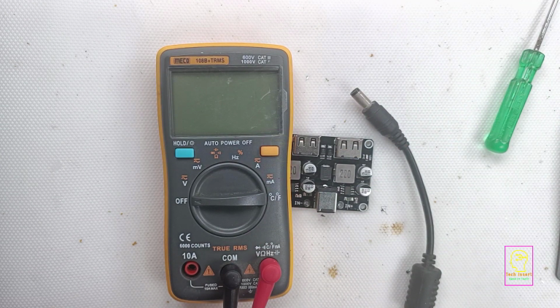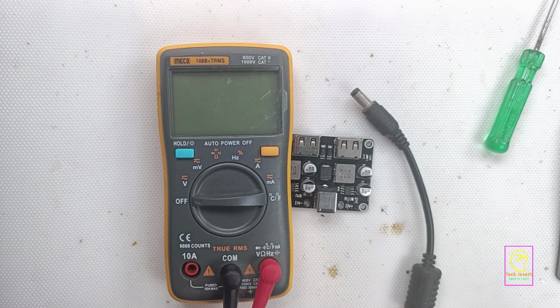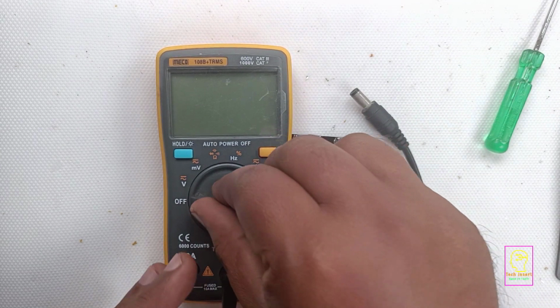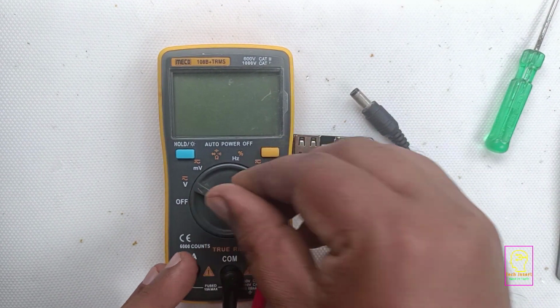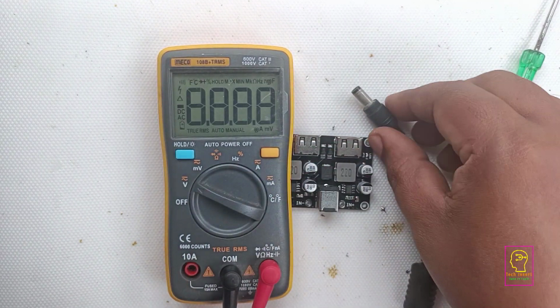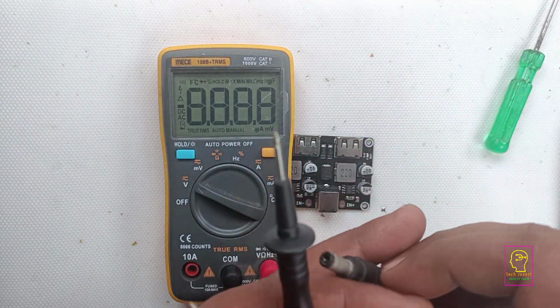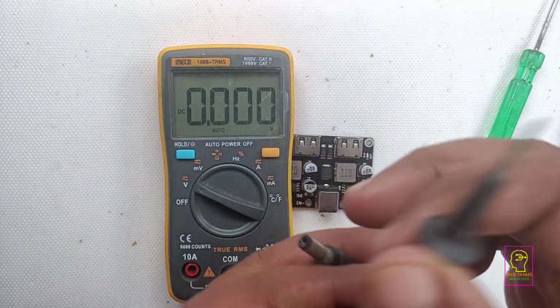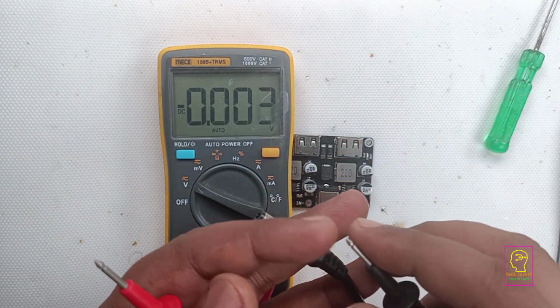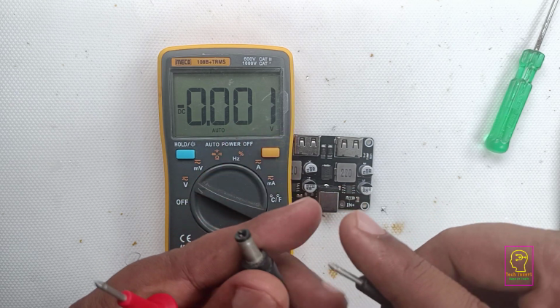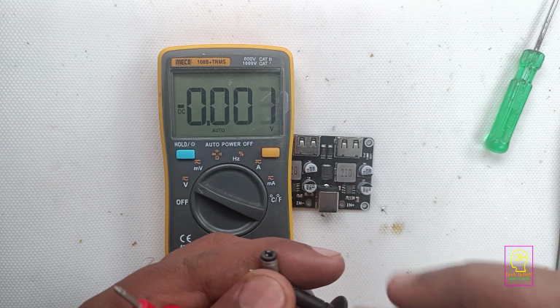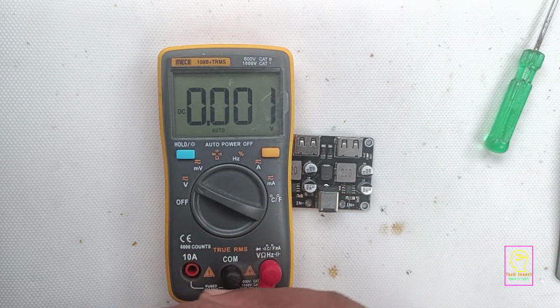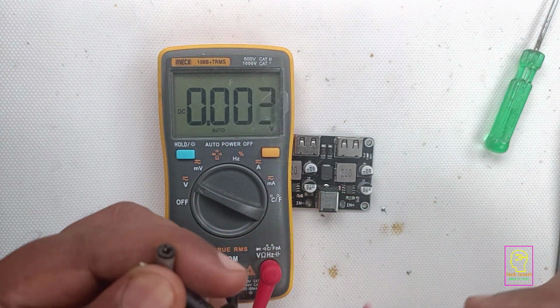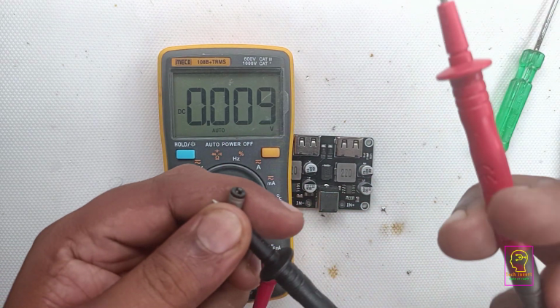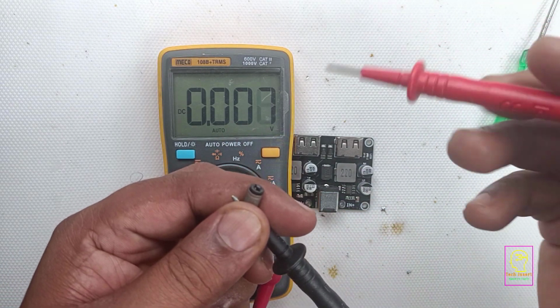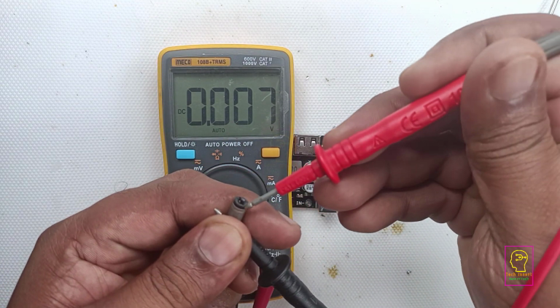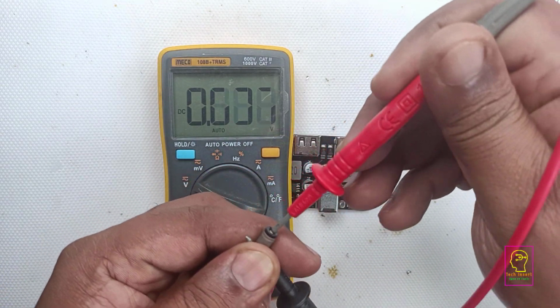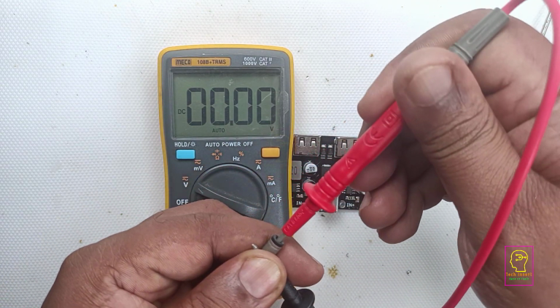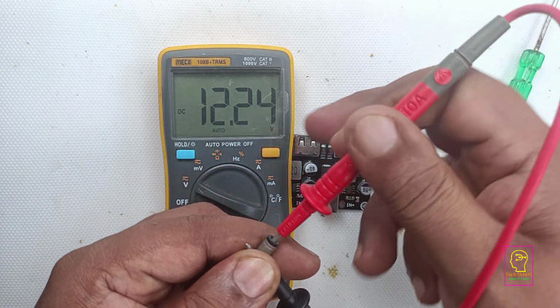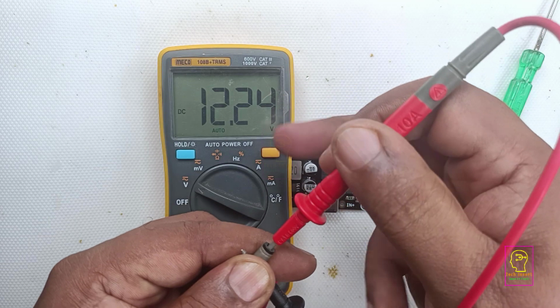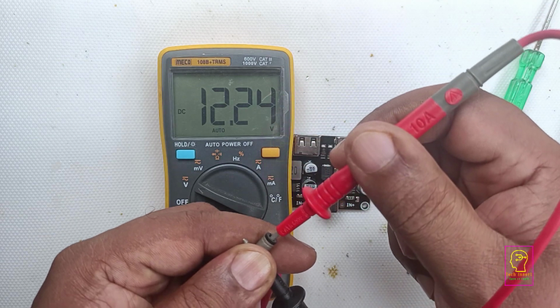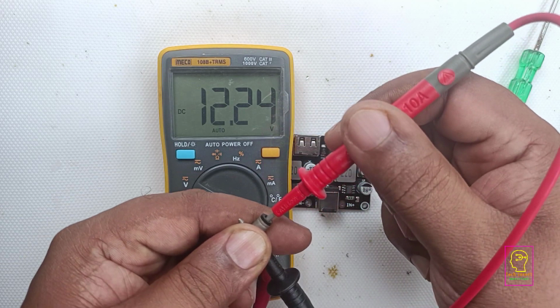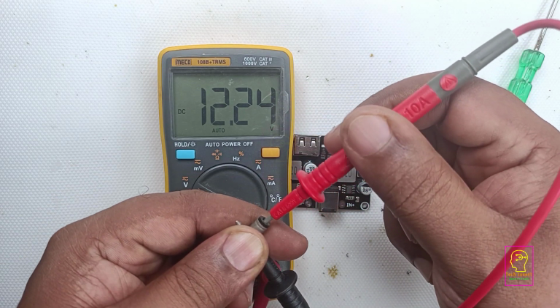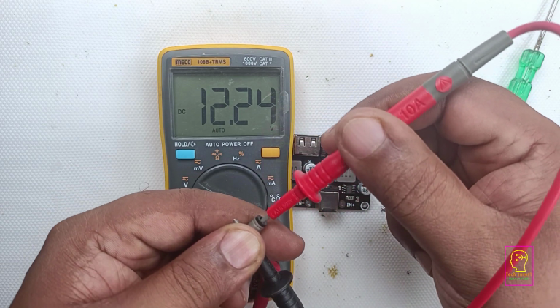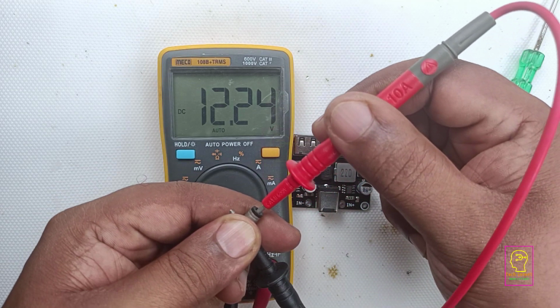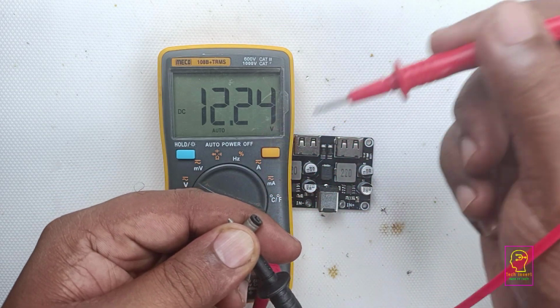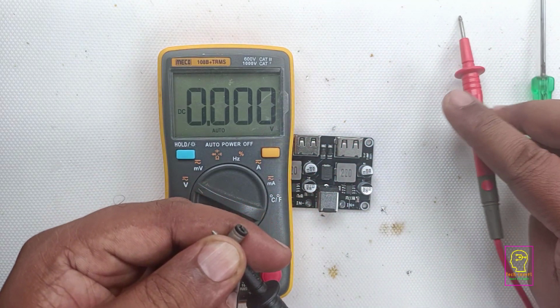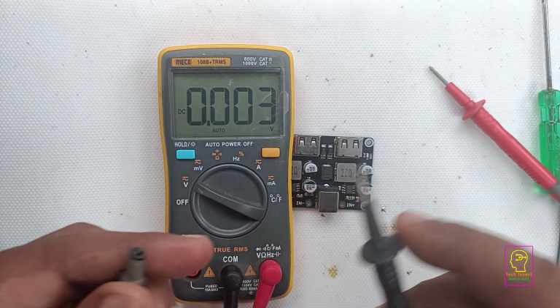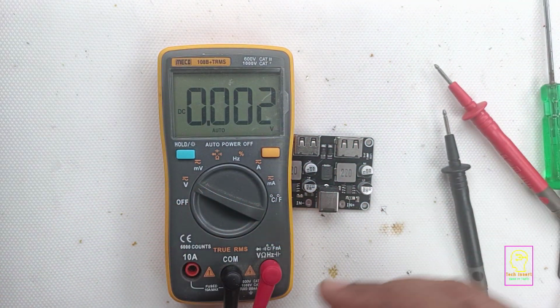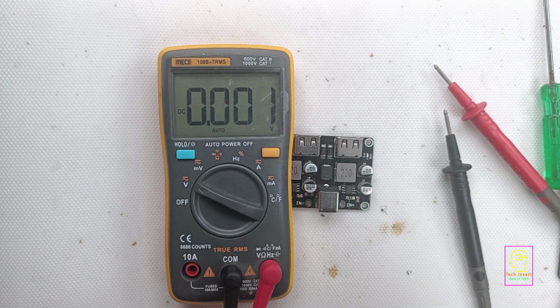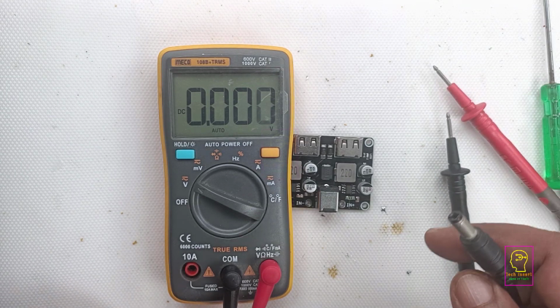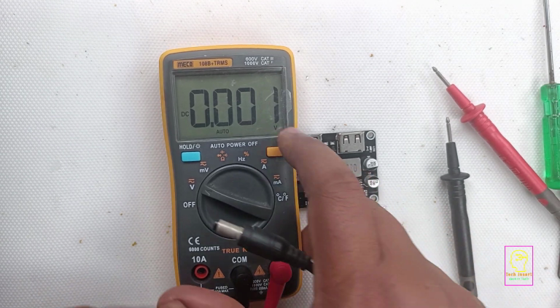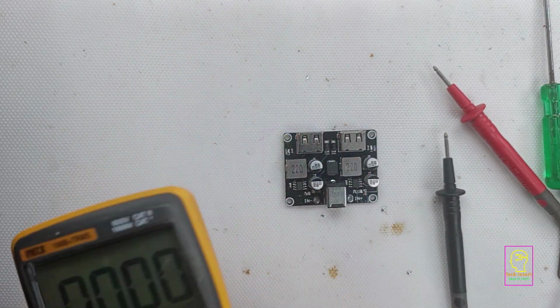I will be testing this module using the DC jack. First I will measure the voltage that I will be giving to this module. I have connected this DC jack to my bench power supply, which is a 12 volt supply — yeah, it is 12 volt, actually a bit more than 12 volt. Now we will remove the multimeter.